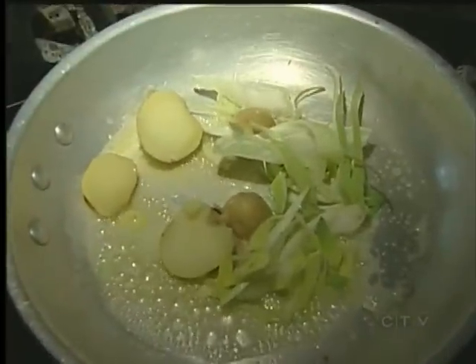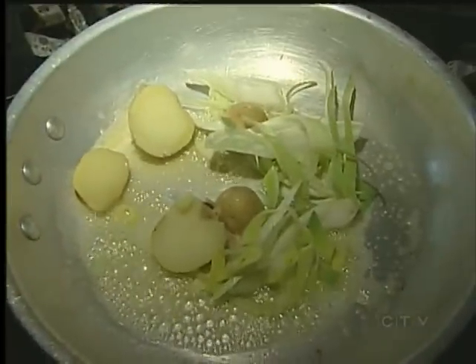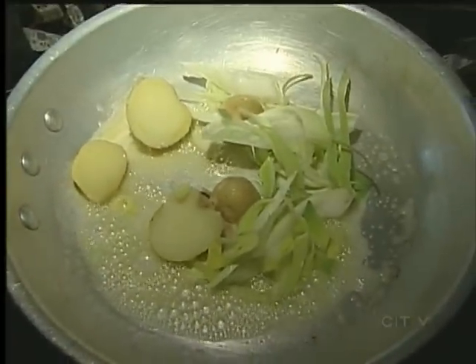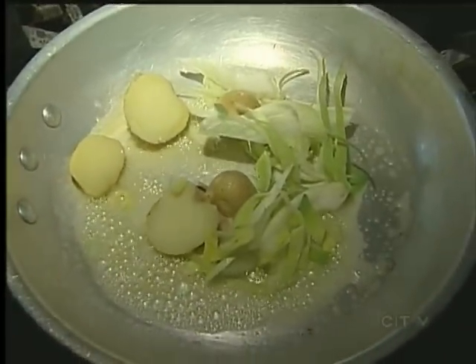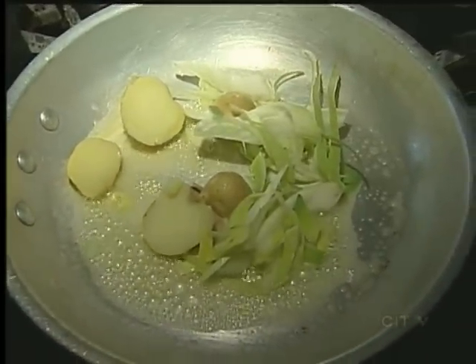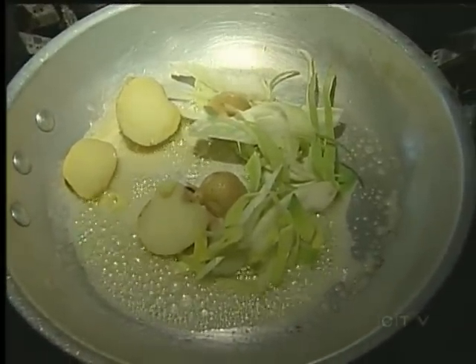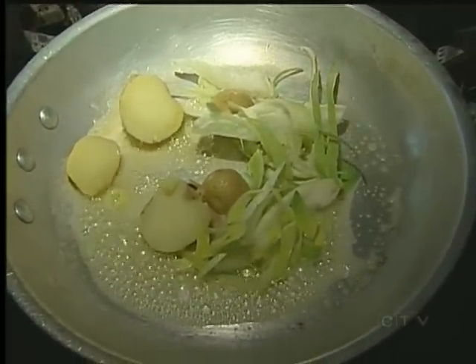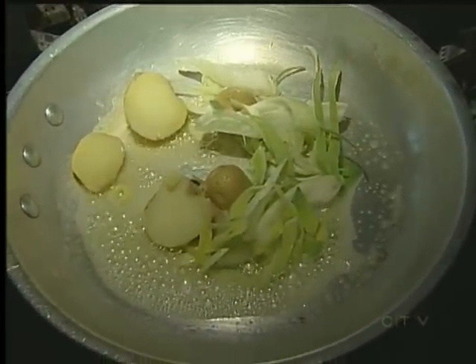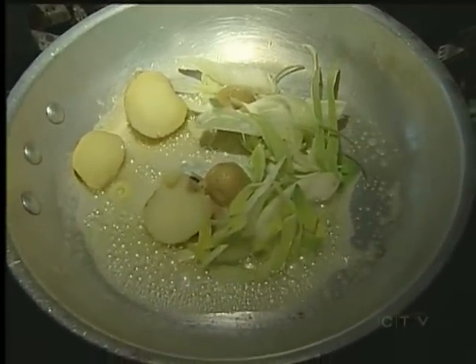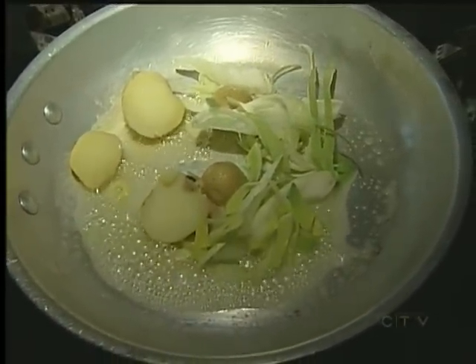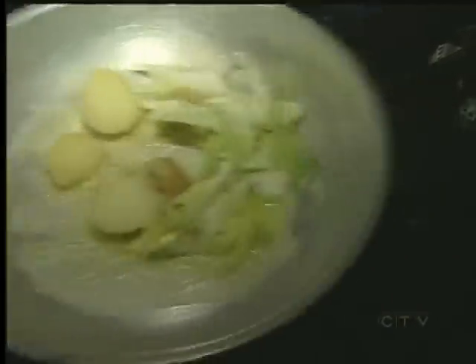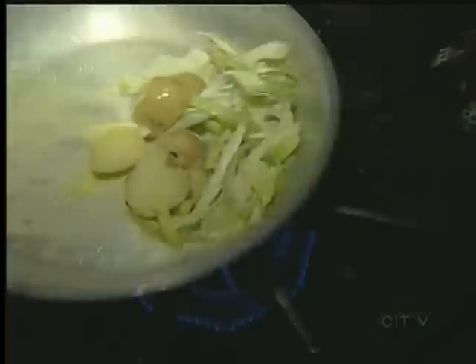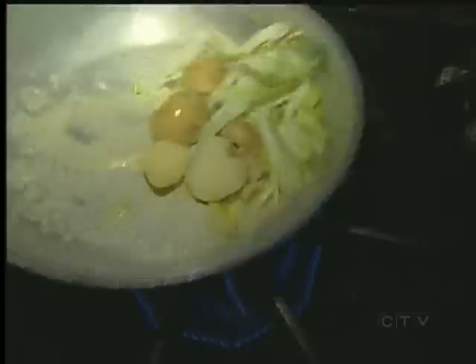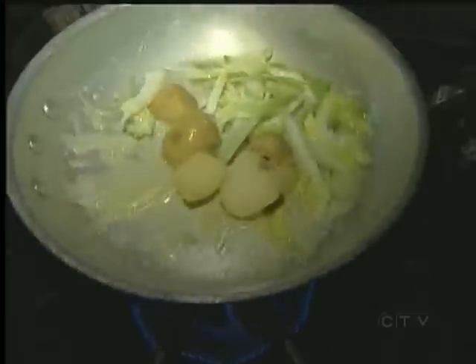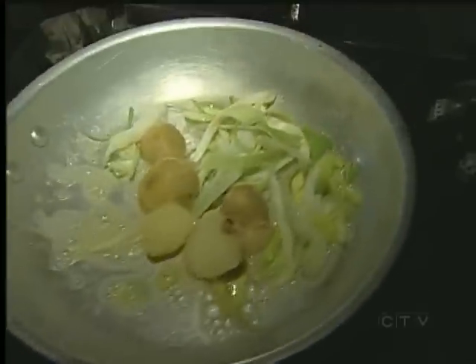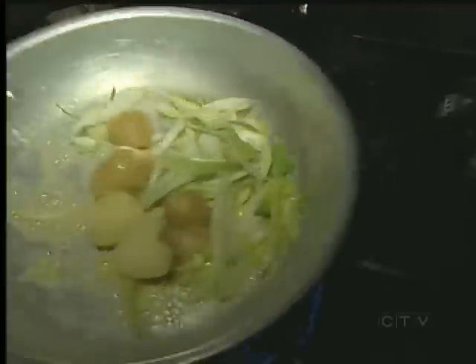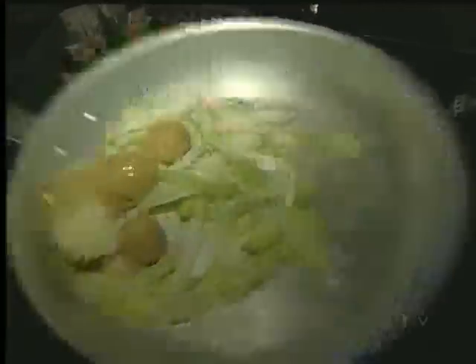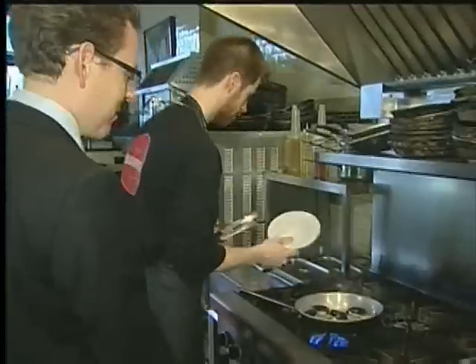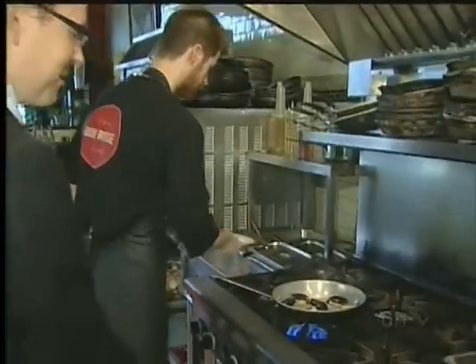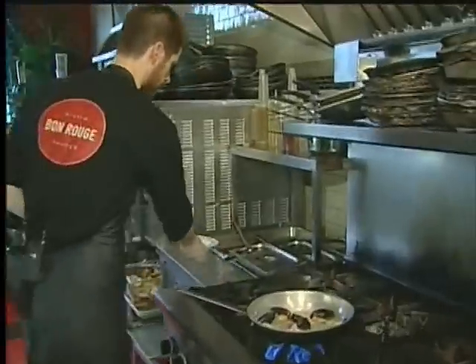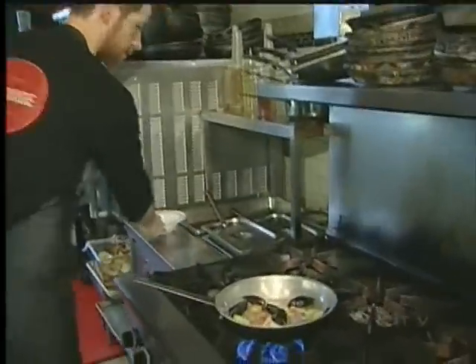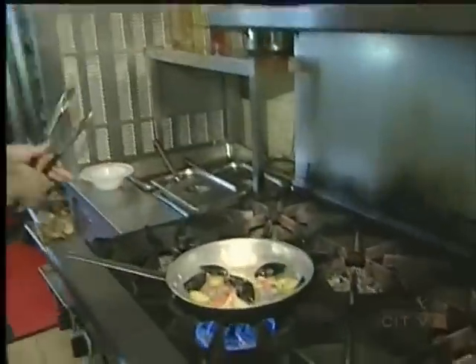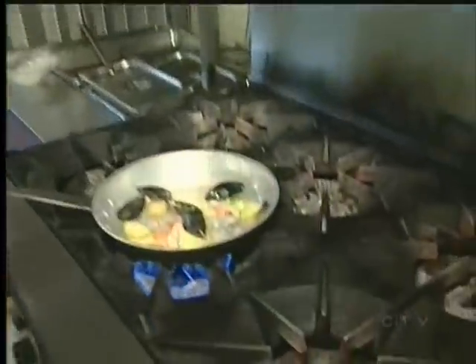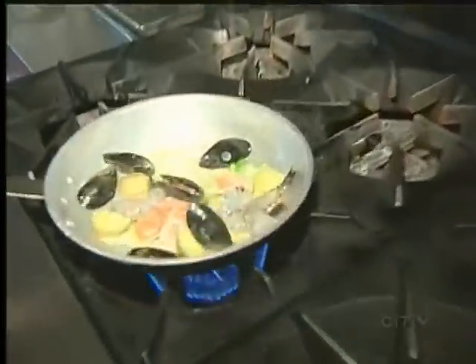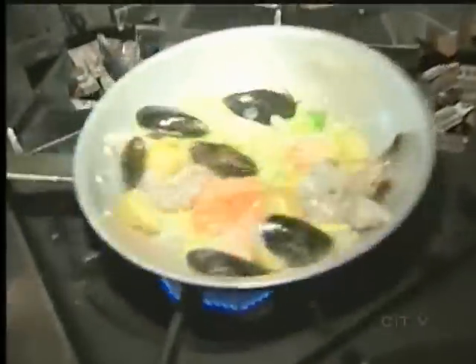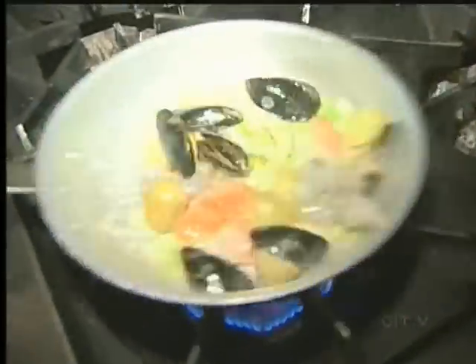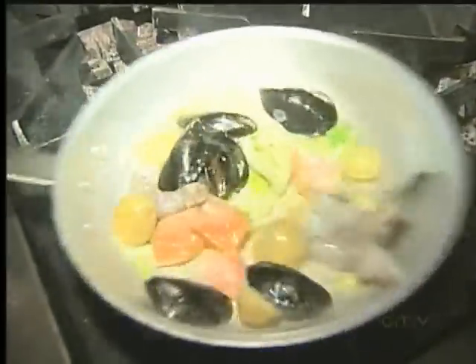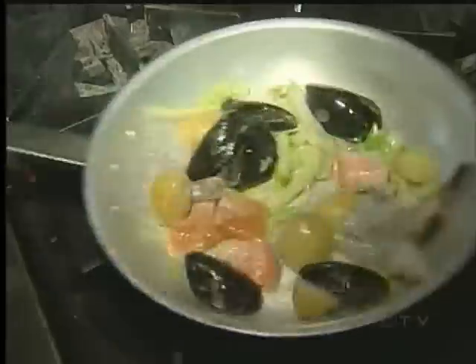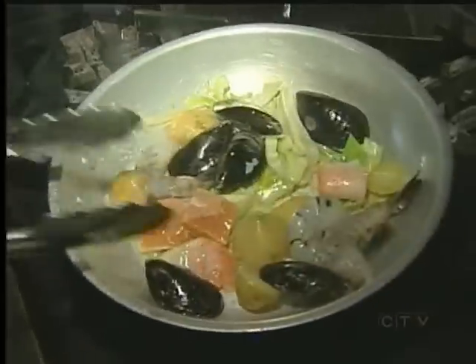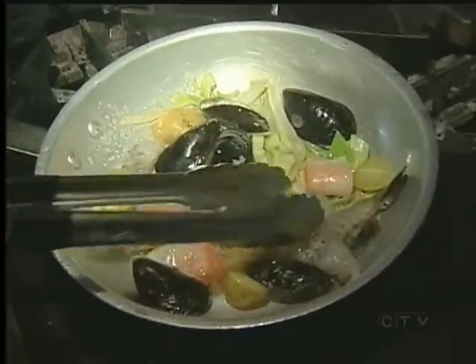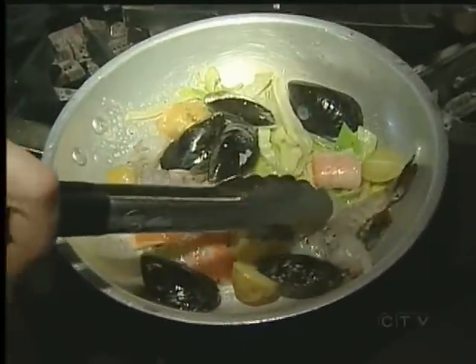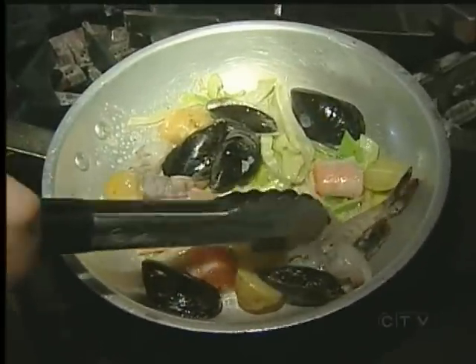He's making bouillabaisse — it's a classic French stew — which includes potatoes, leeks, and fennel. And now he's adding some prawns, some Arctic char, and some Salt Spring Island mussels.